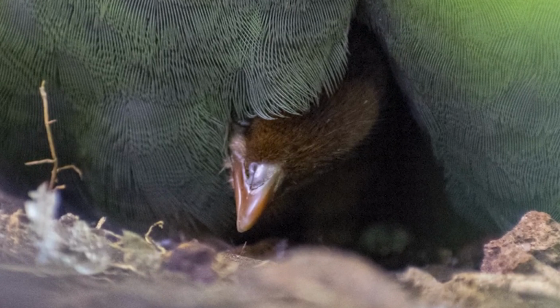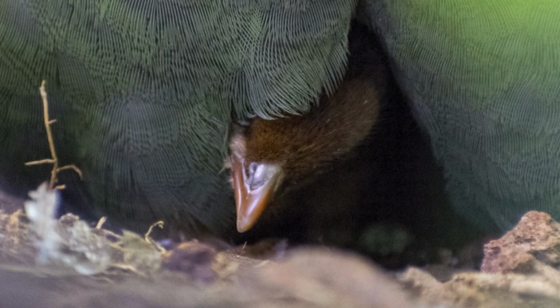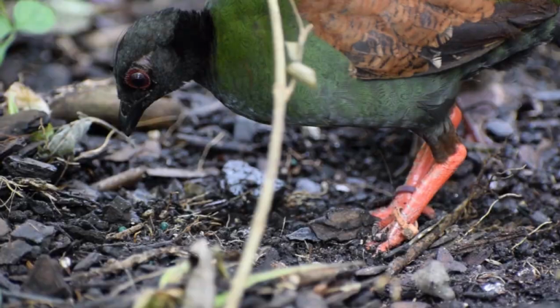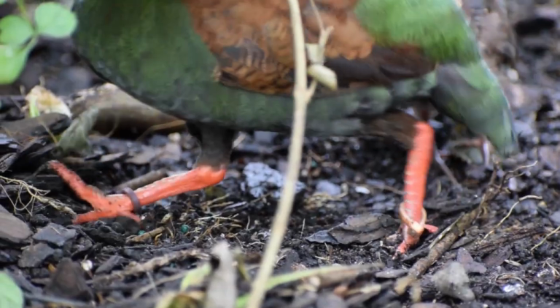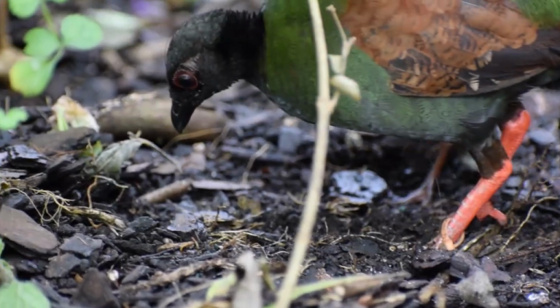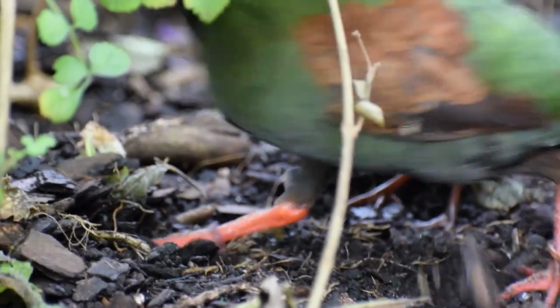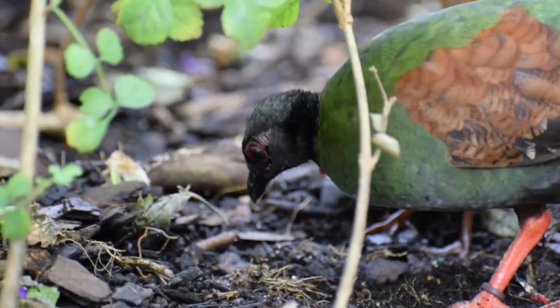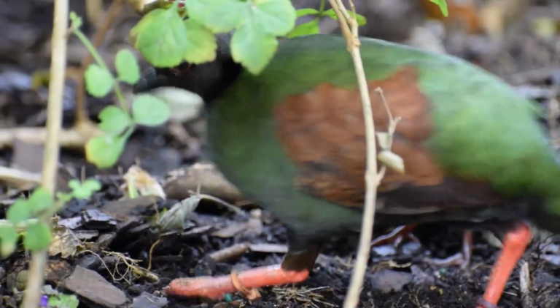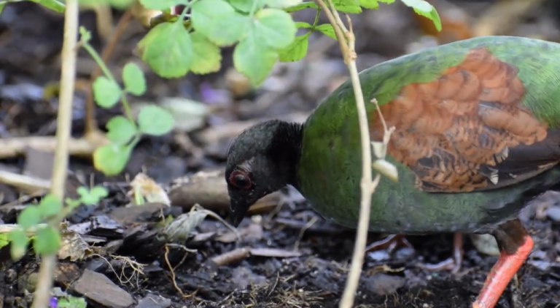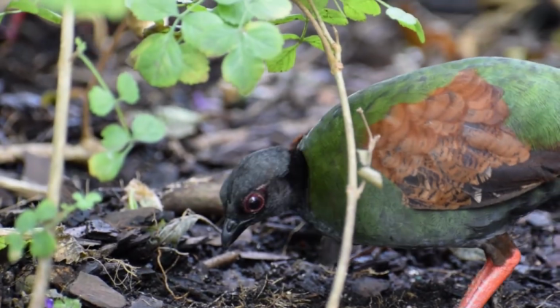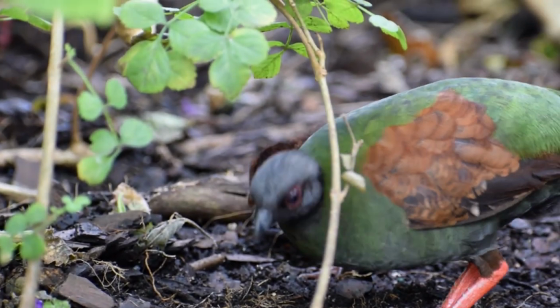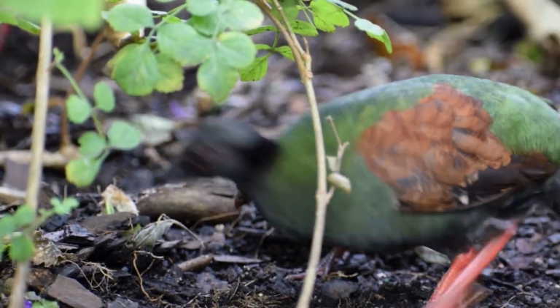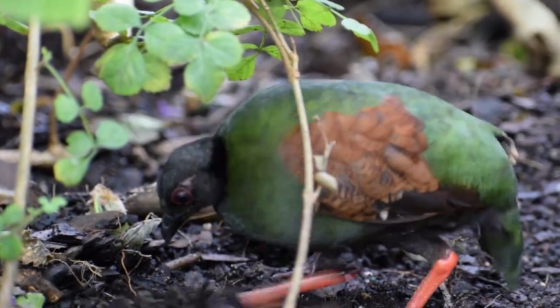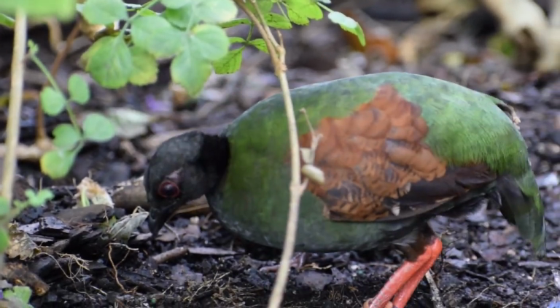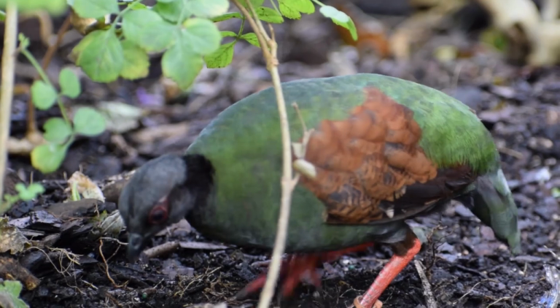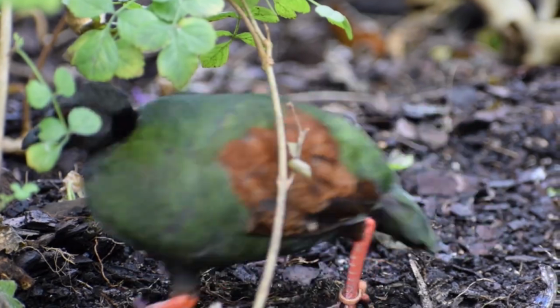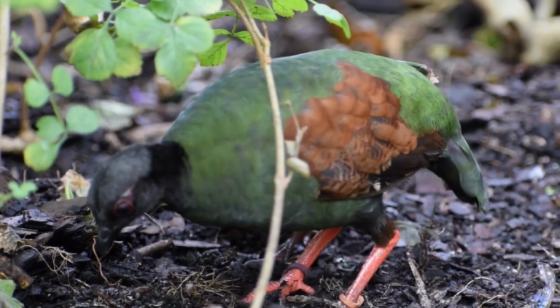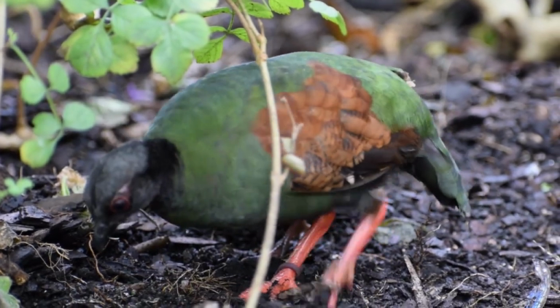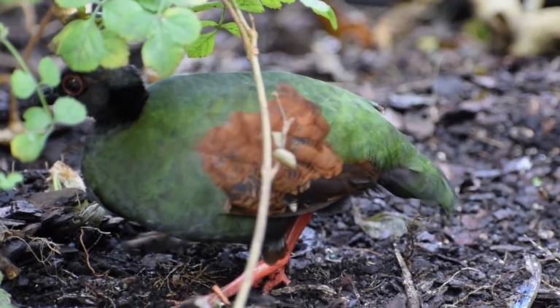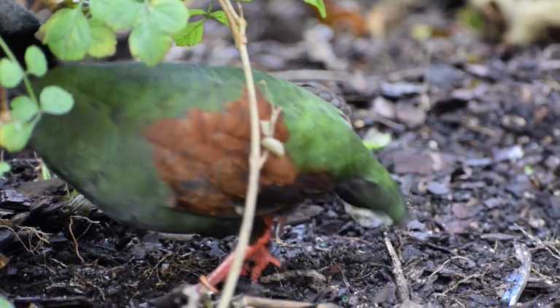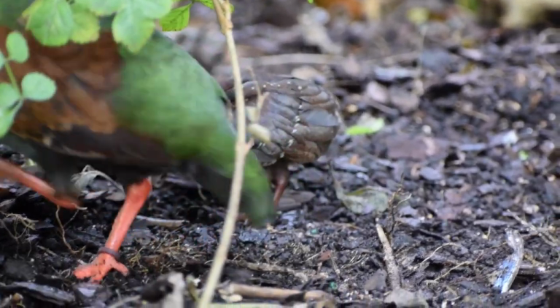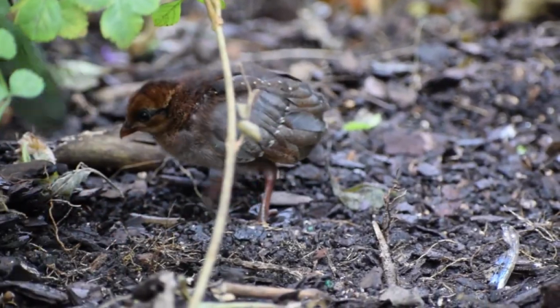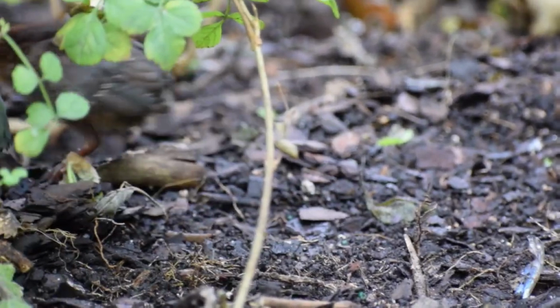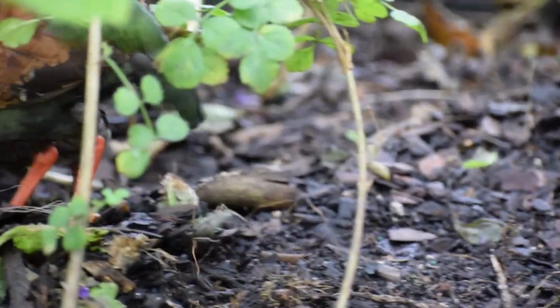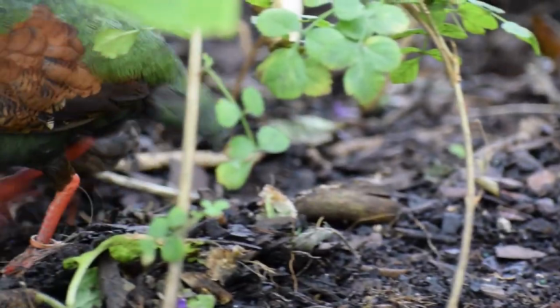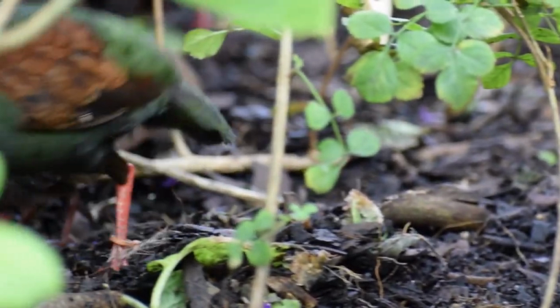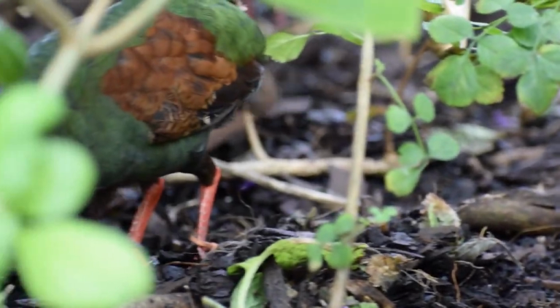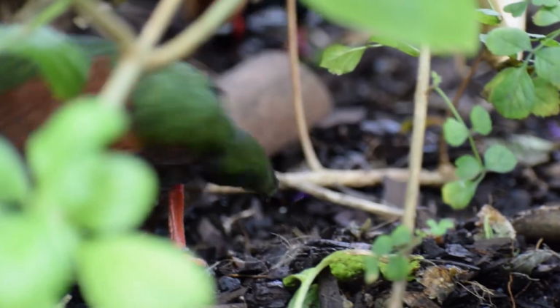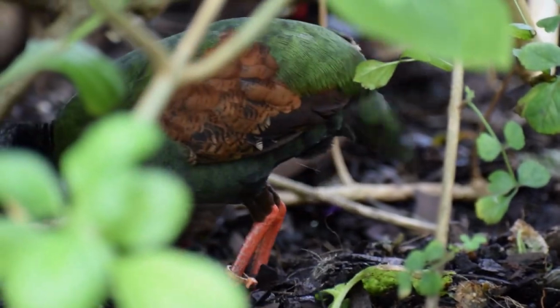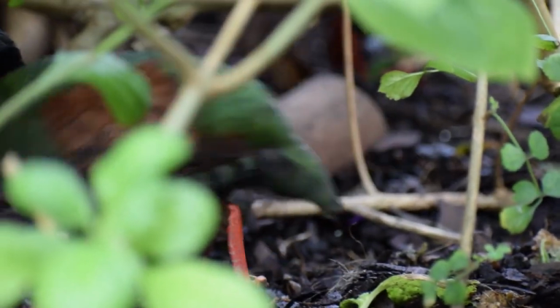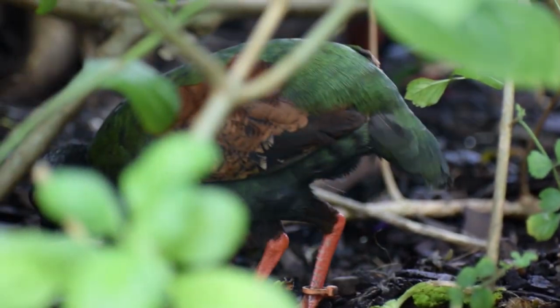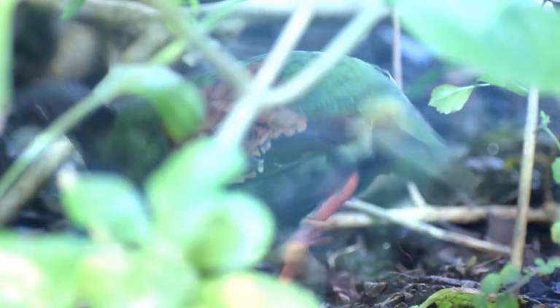The parents actually help the chicks quite a bit. They'll dig things up for them to eat, and they'll actually take a mealworm or insect and hand it to the chick. They are very doting on their chicks, and the parents are doing a really good job taking care of them.